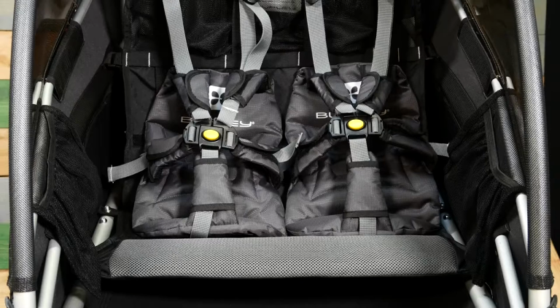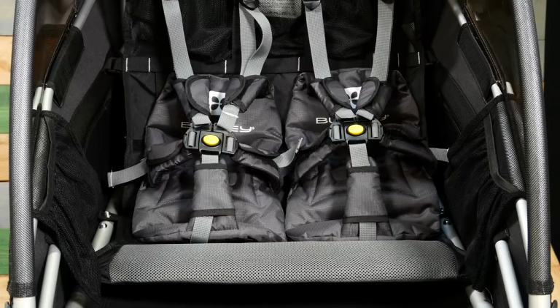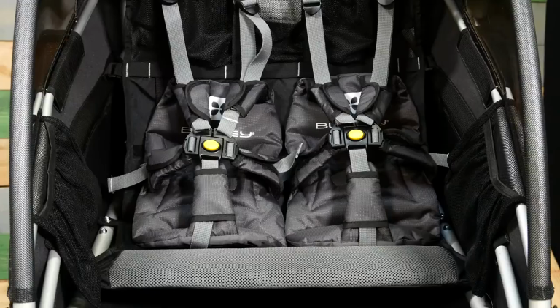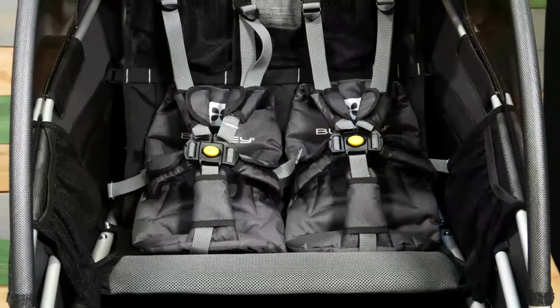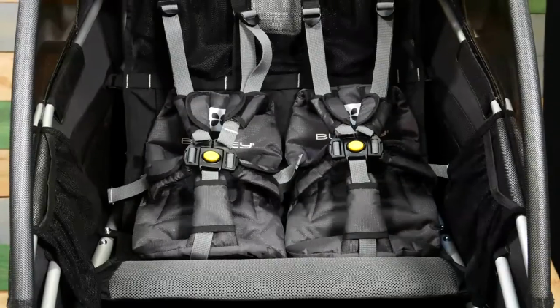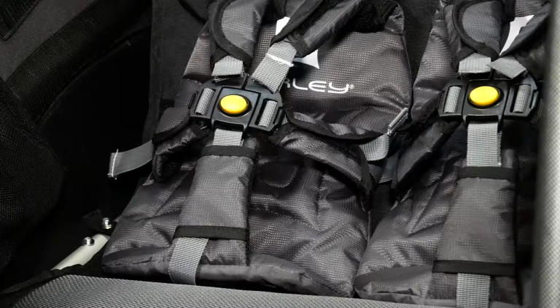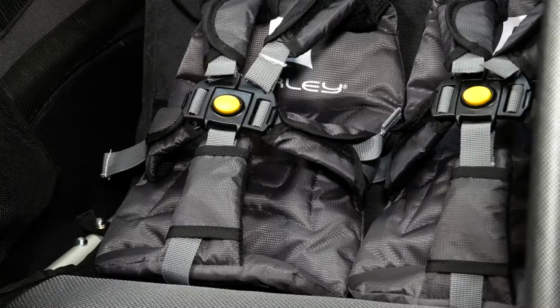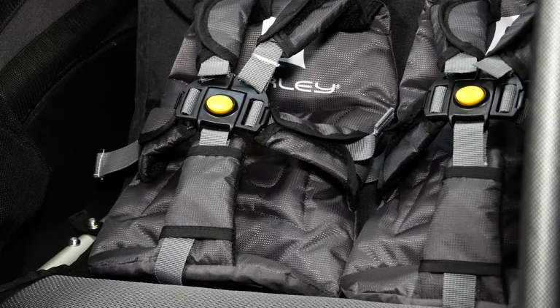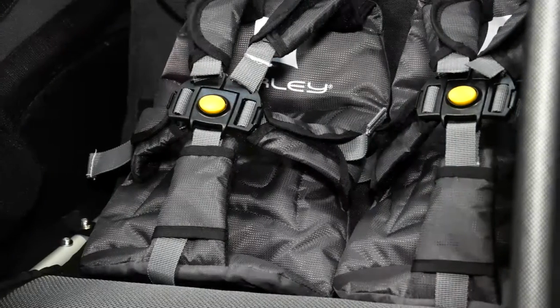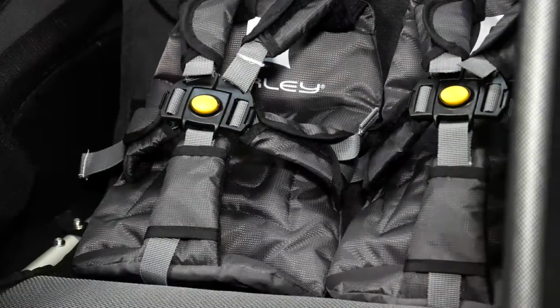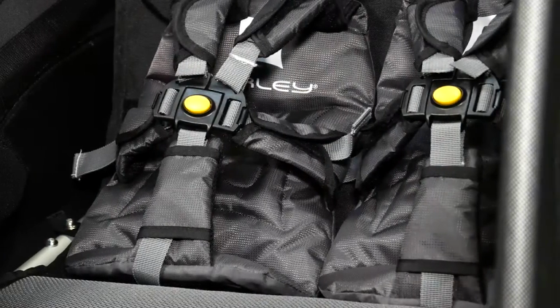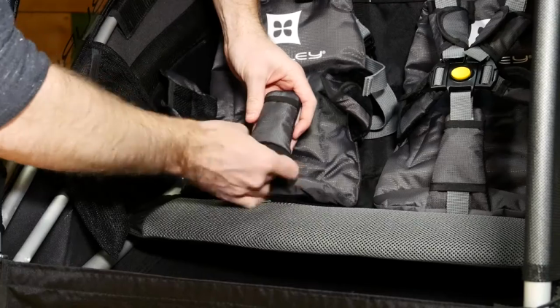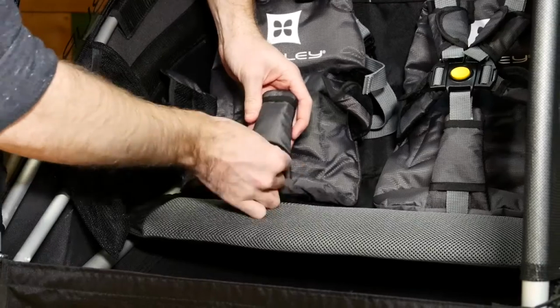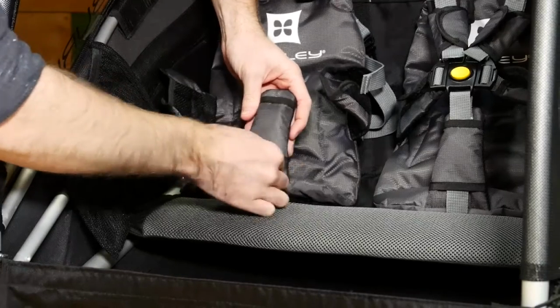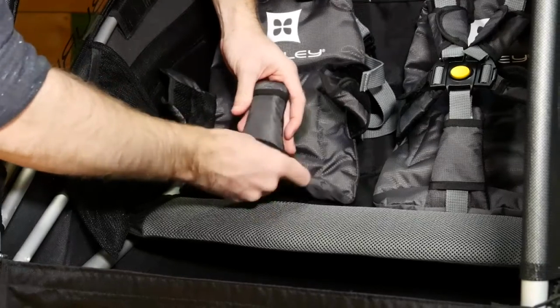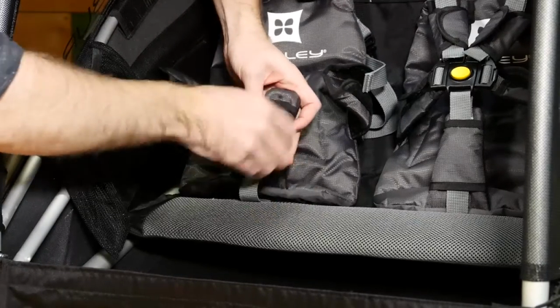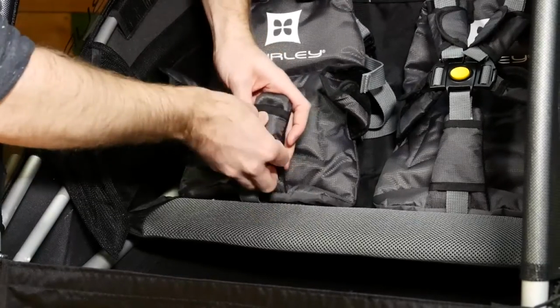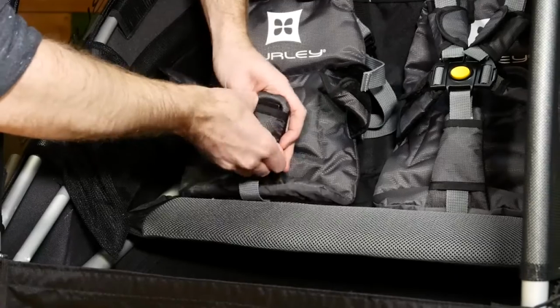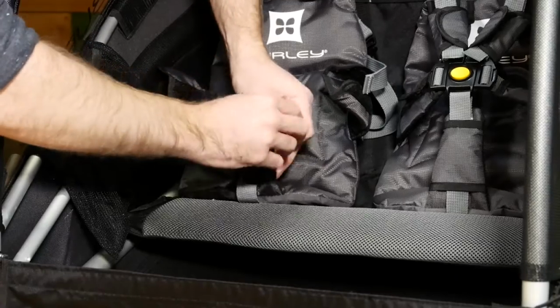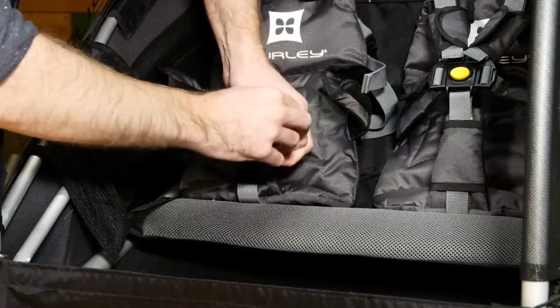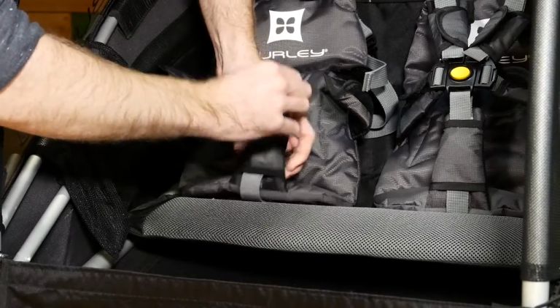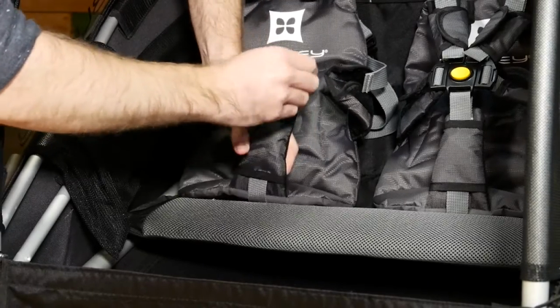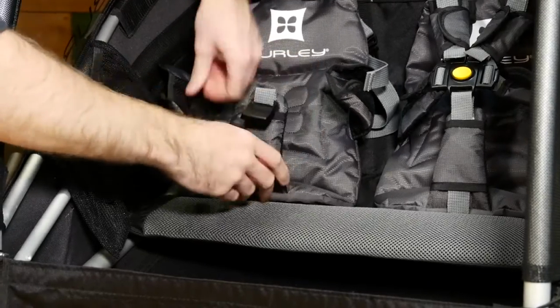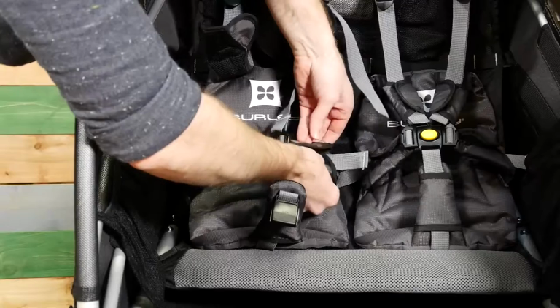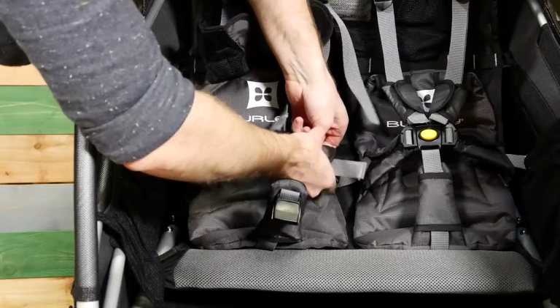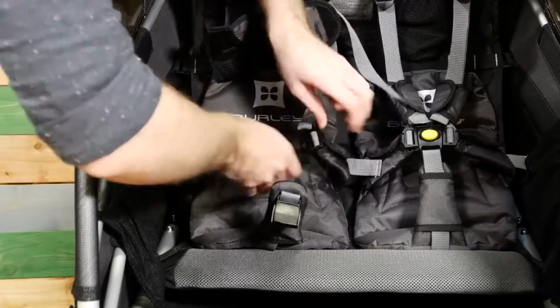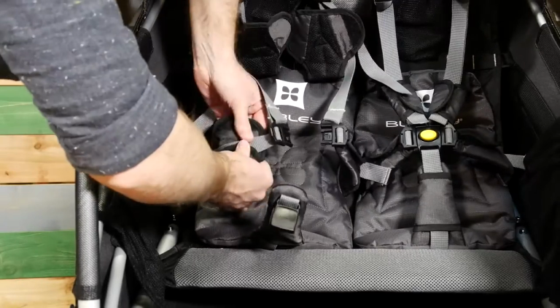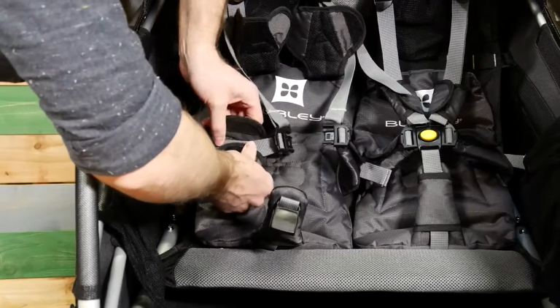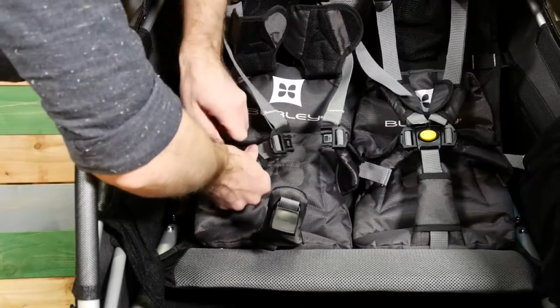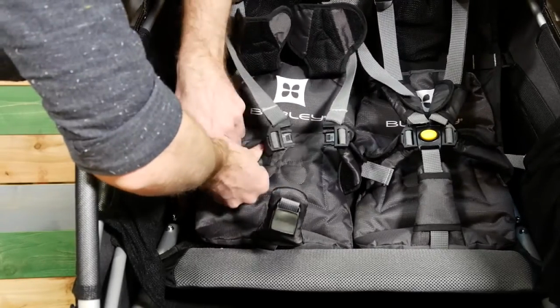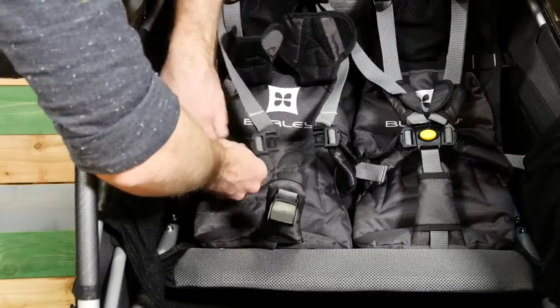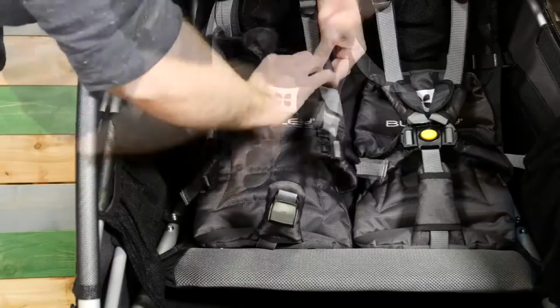Welcome to the instructional video for installing and caring for your sit seat. To install the sit seat, put the bottom strap through the hole. Place the harness straps into the pads and use the velcro to keep it in place.